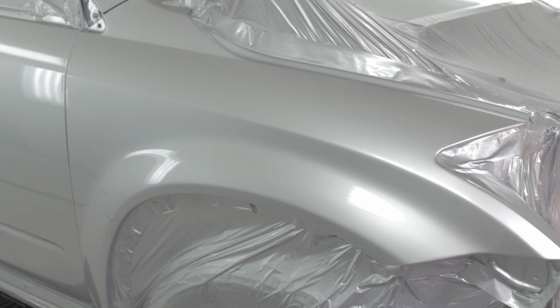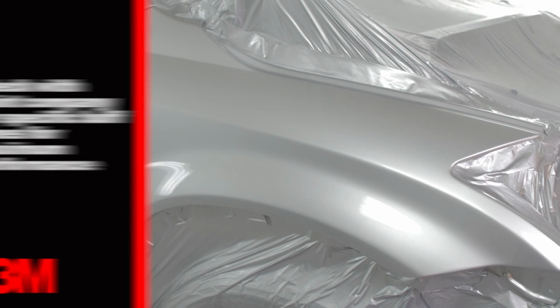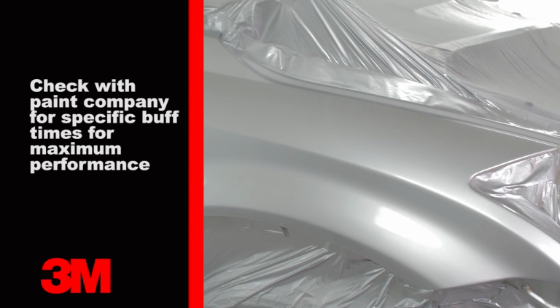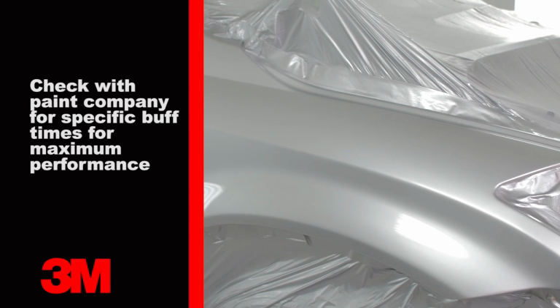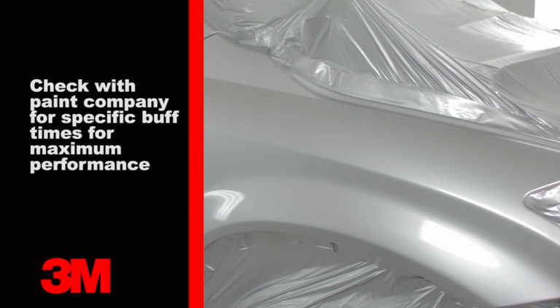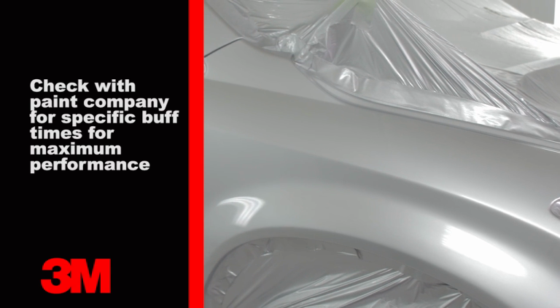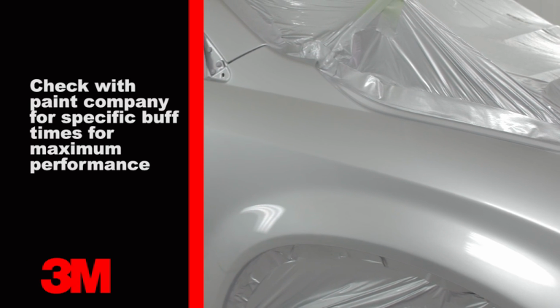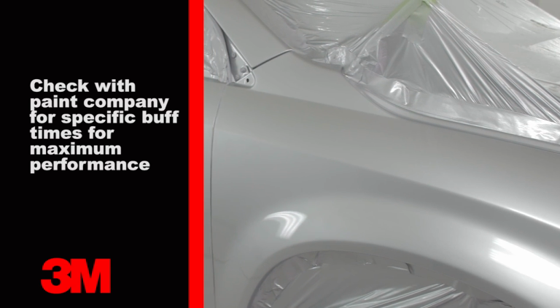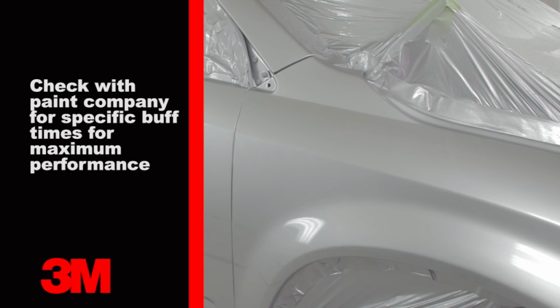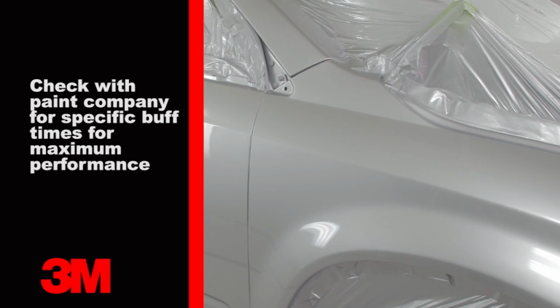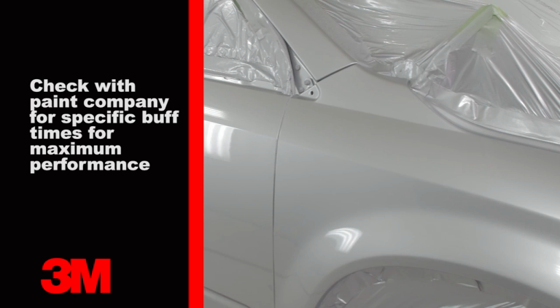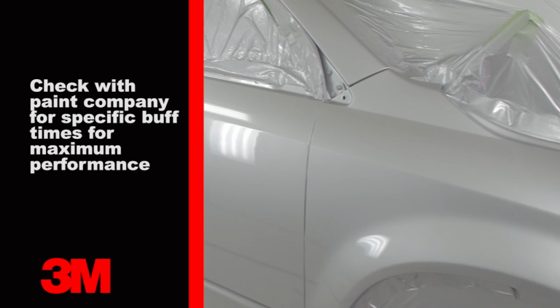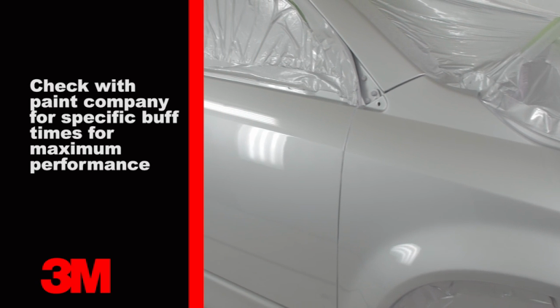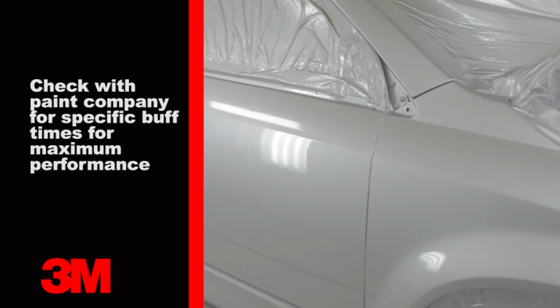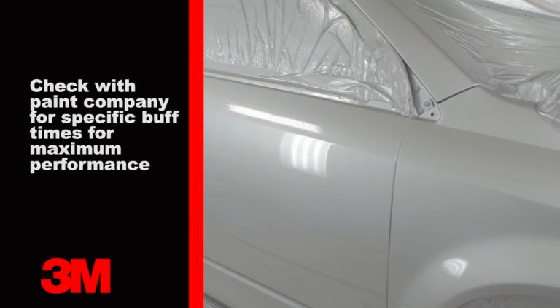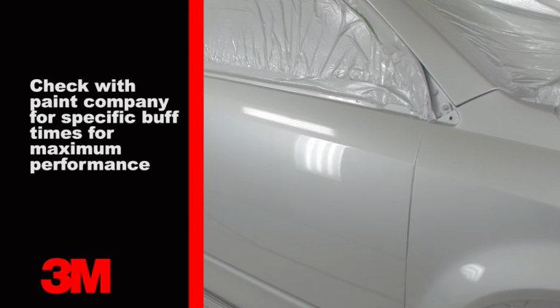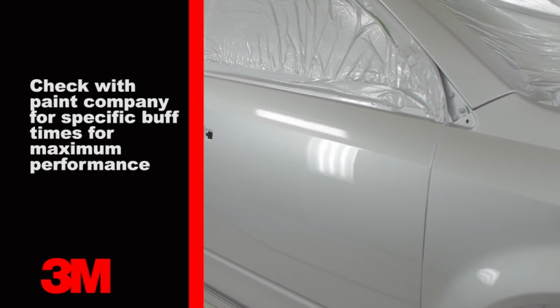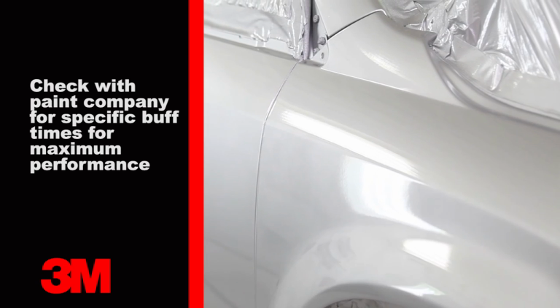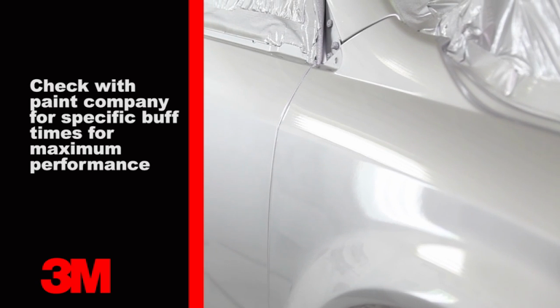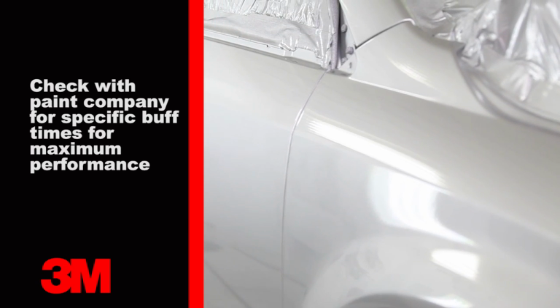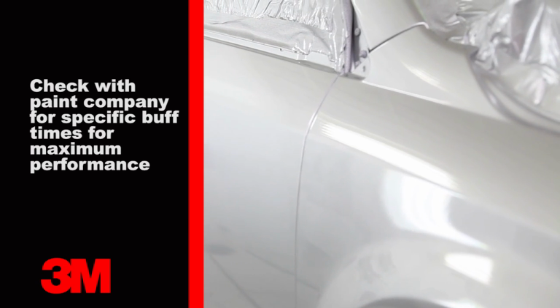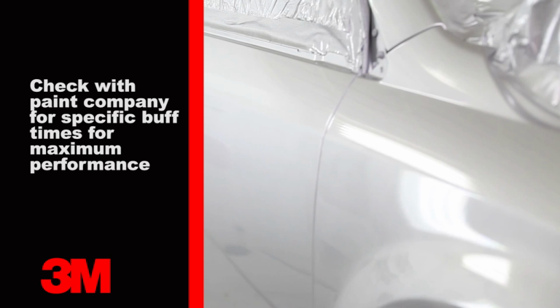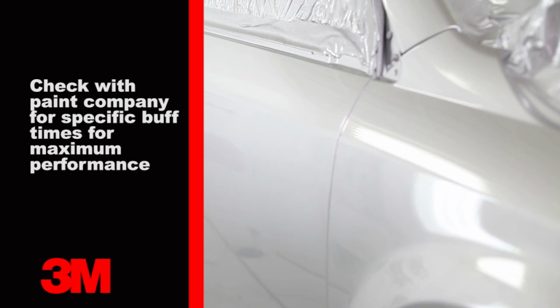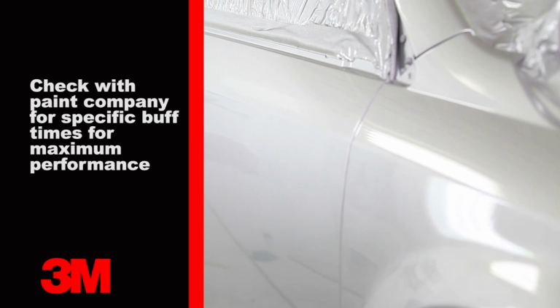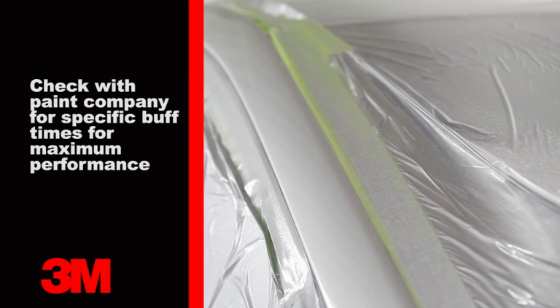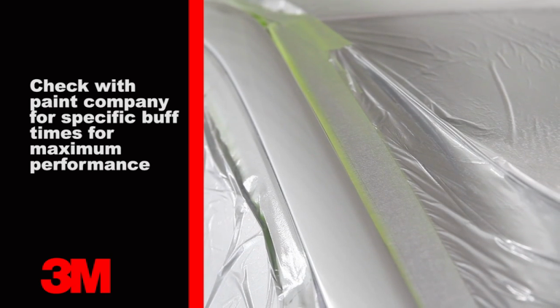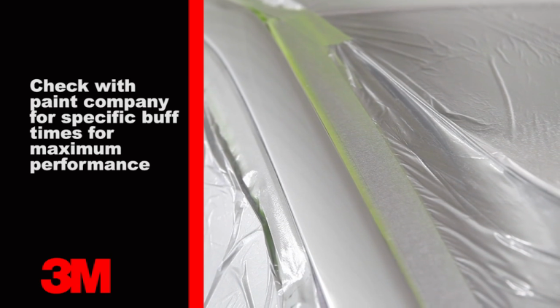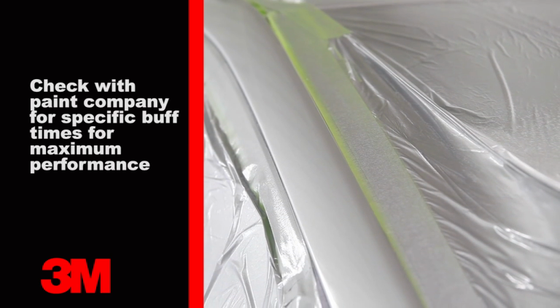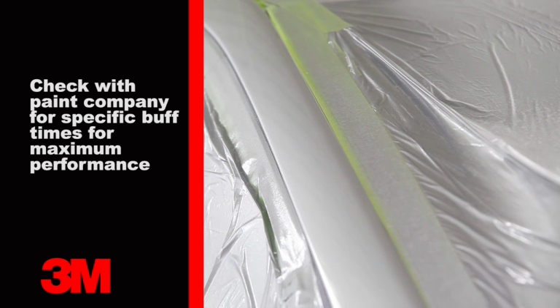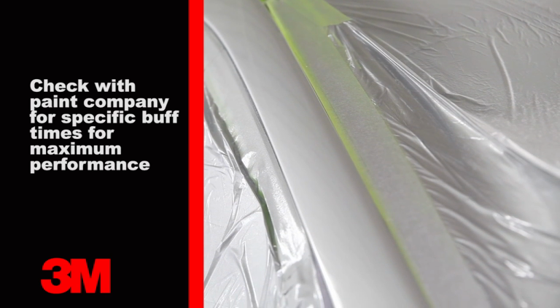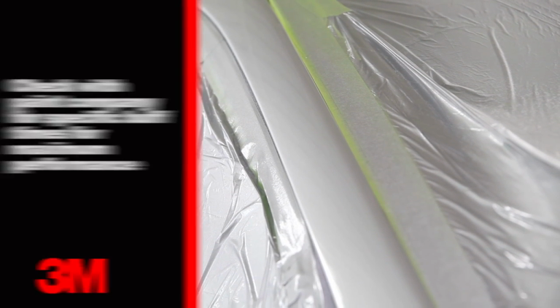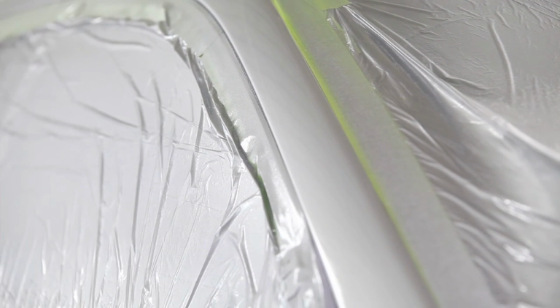If baking the clear coat, it is important to give the vehicle time to cool prior to buffing. If the clear coat was air-dried, verify the clear coat is cured enough to proceed. For specific recommendations on buffing times, contact your paint manufacturer.